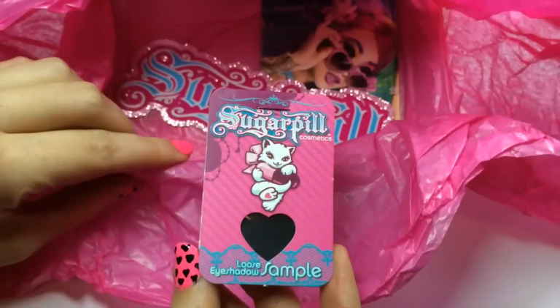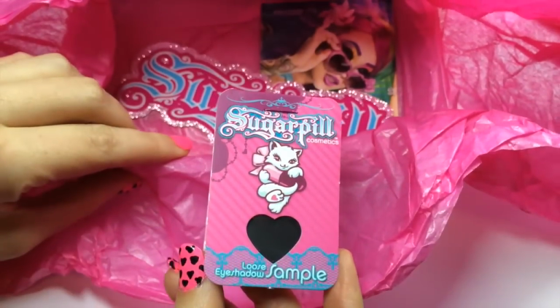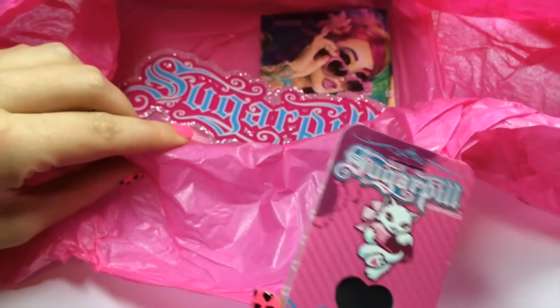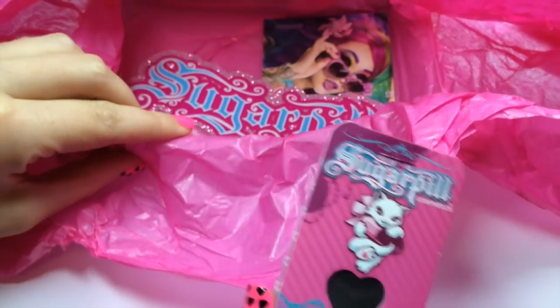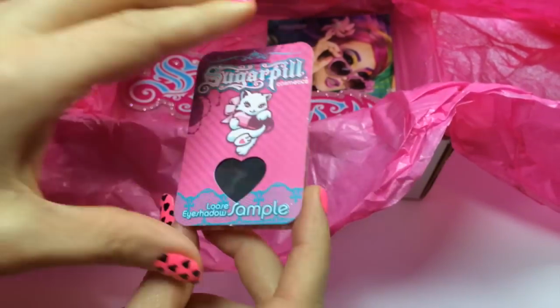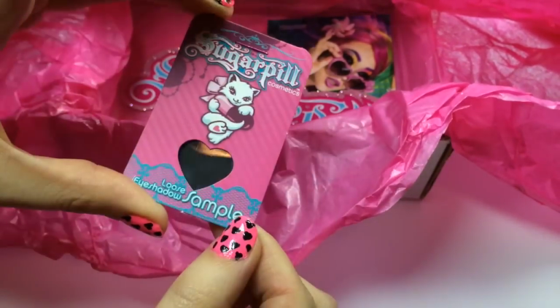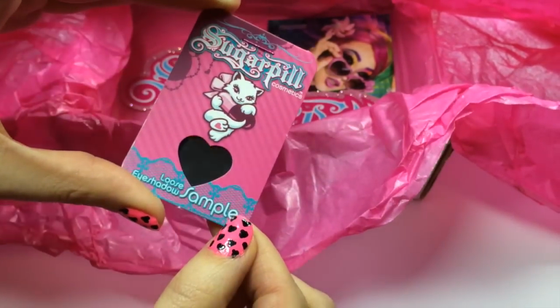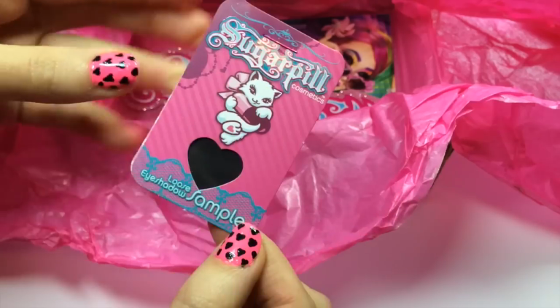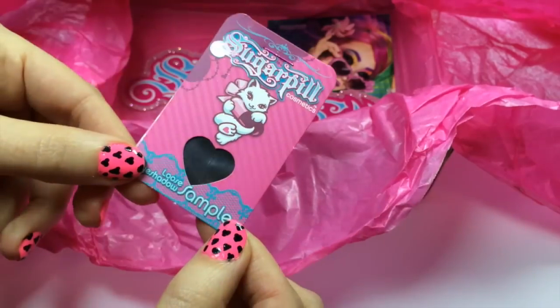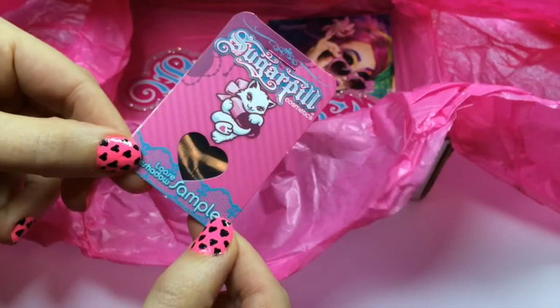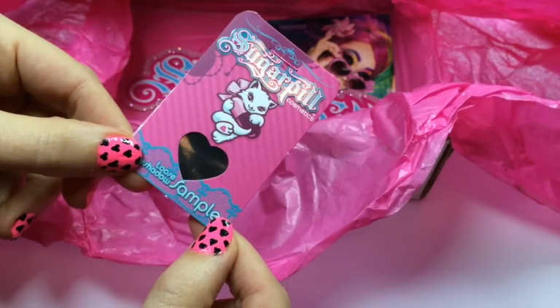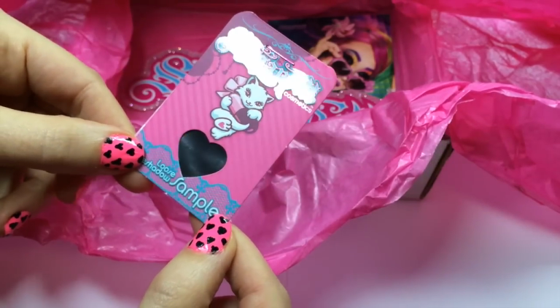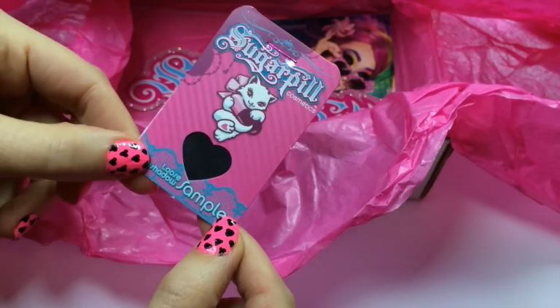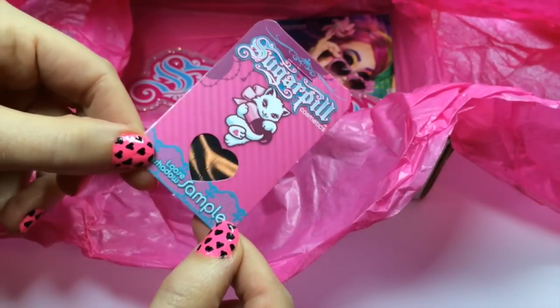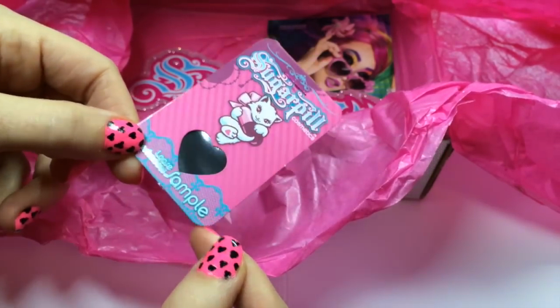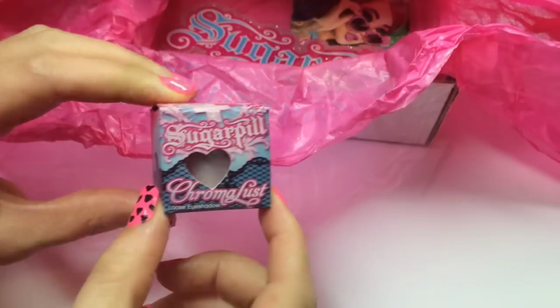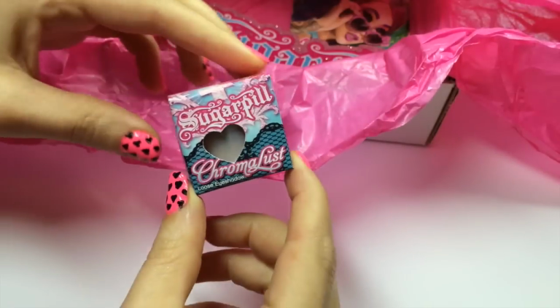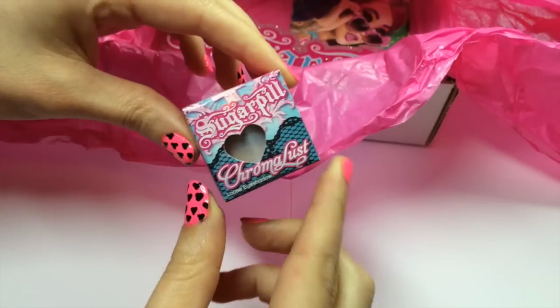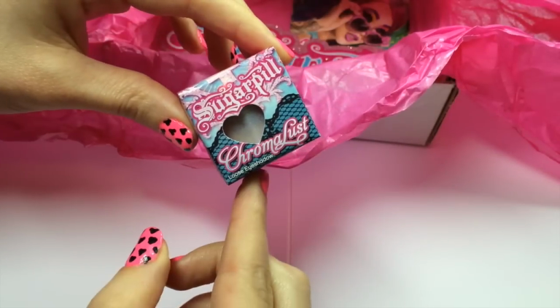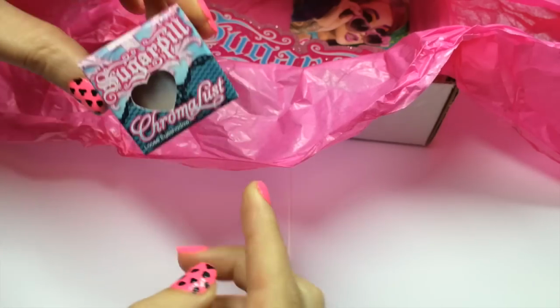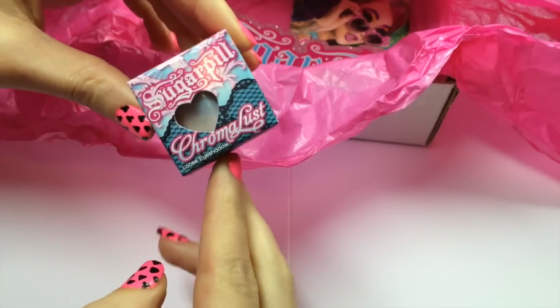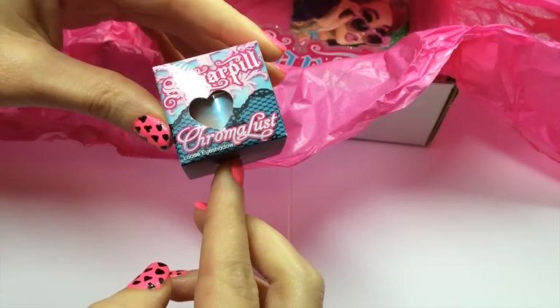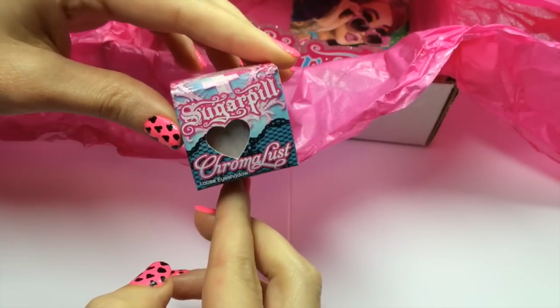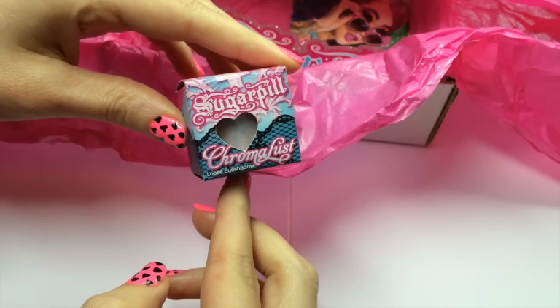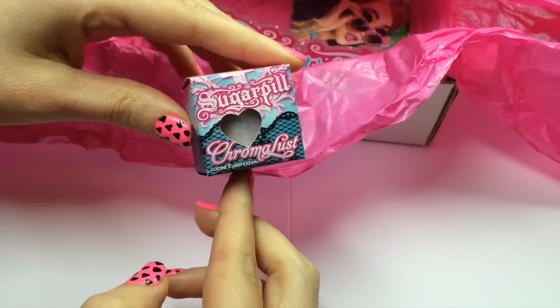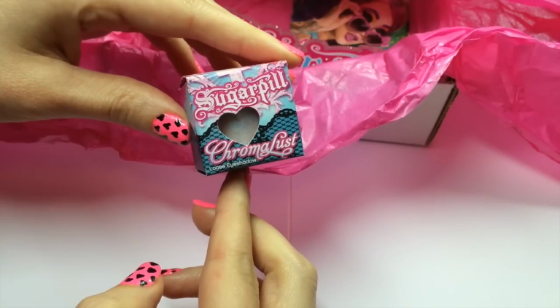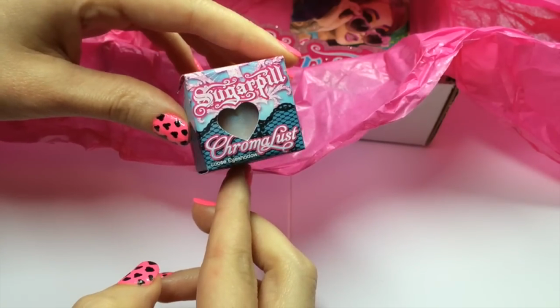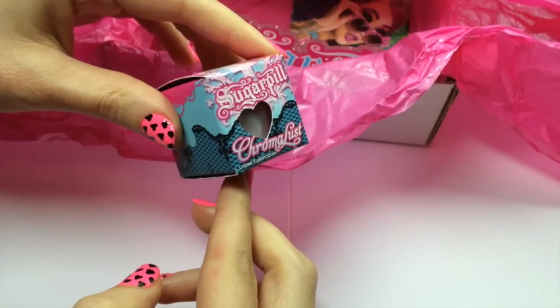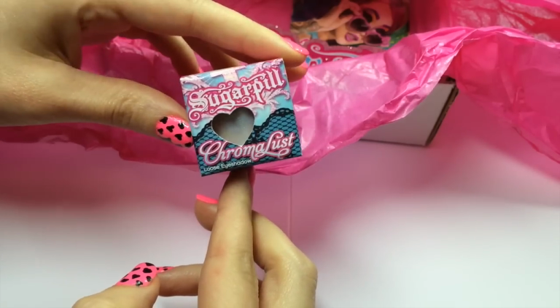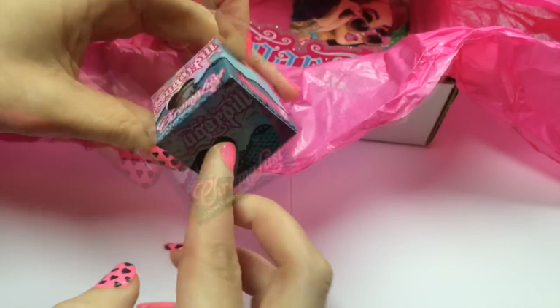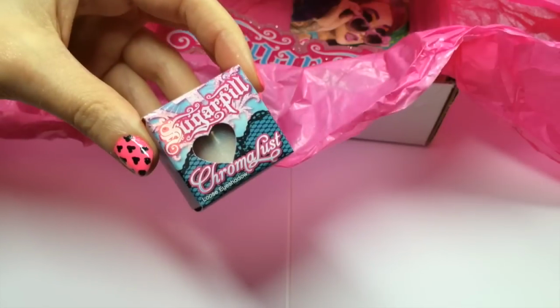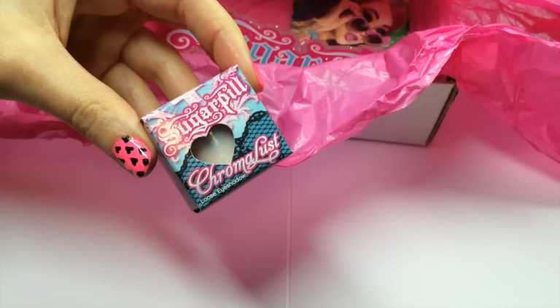Inside this little box you've got a few more stickers and also a sample of Stella, which is their black pigment with some sparkles in it. In addition to that four colour palette, you'll also get this Chromalust, which is their loose pigment, and this one is in Lumi.